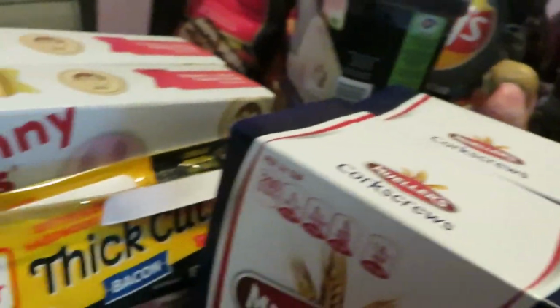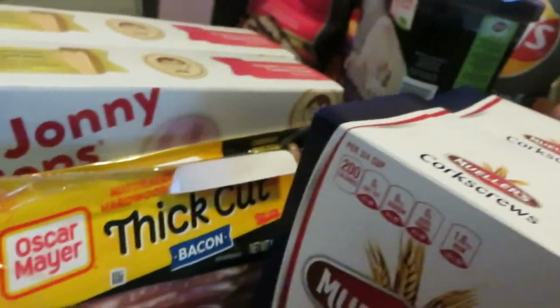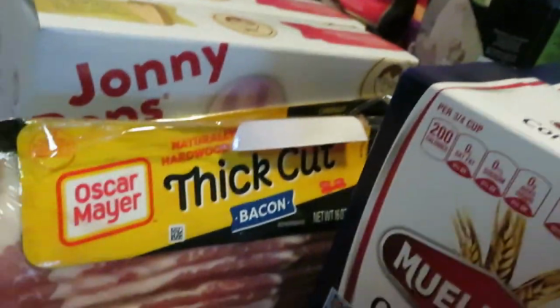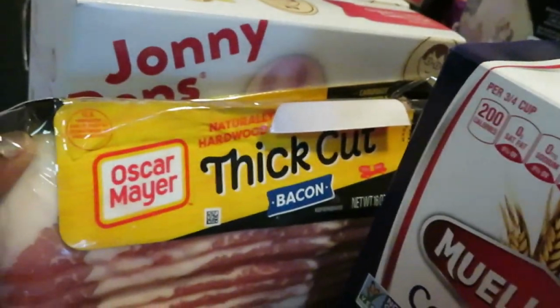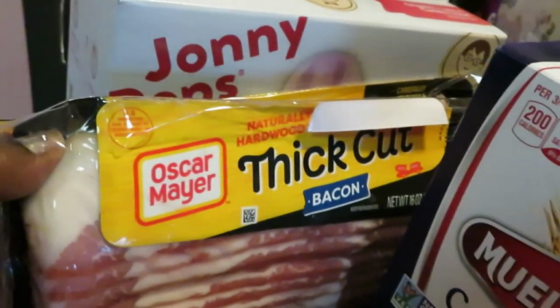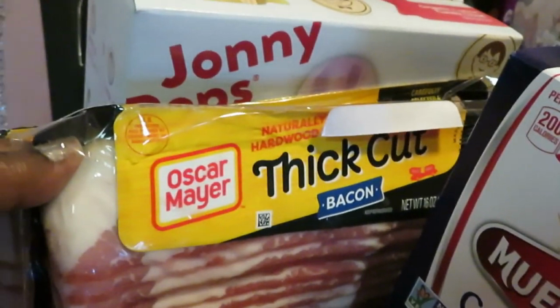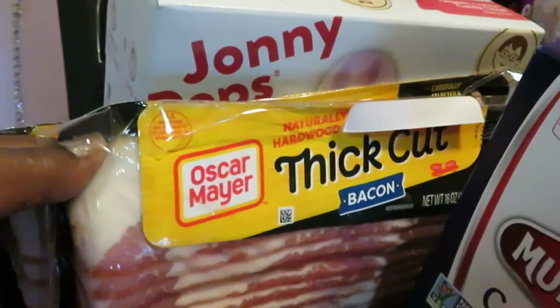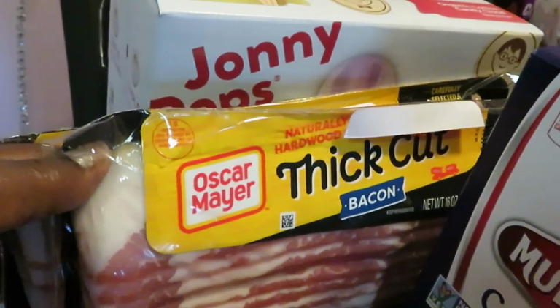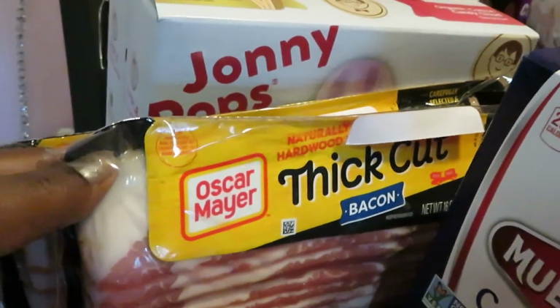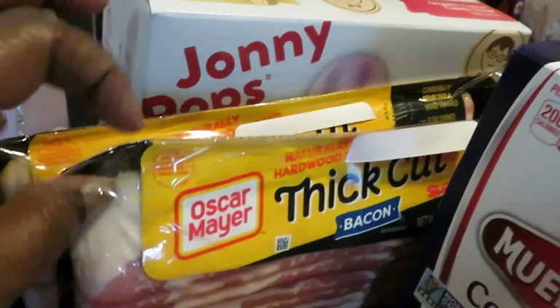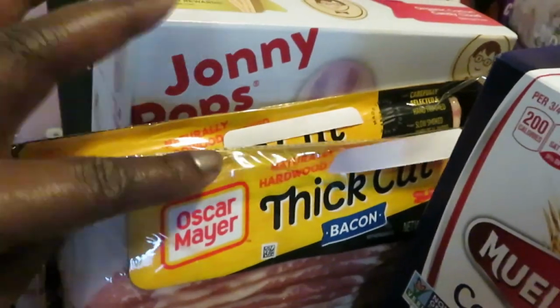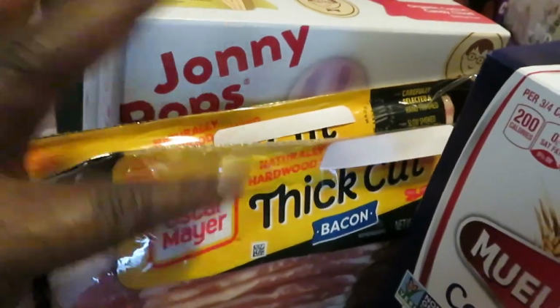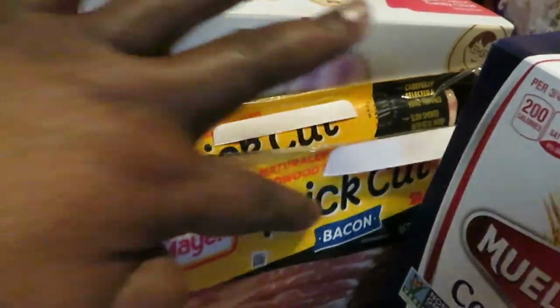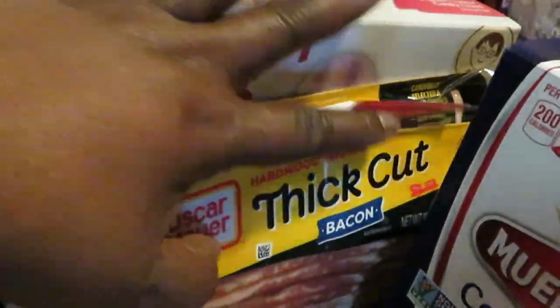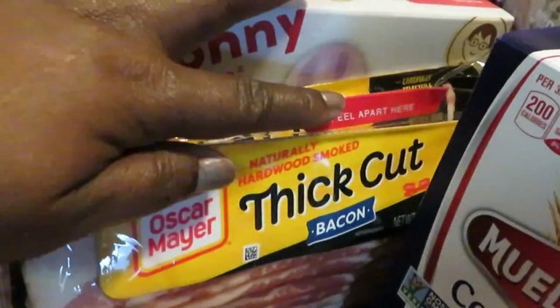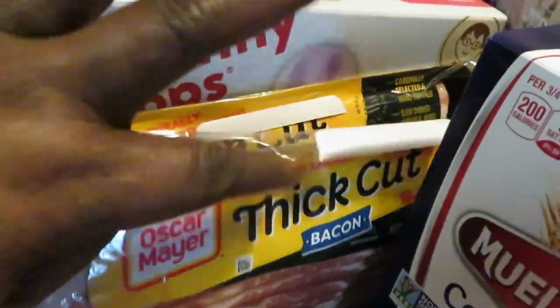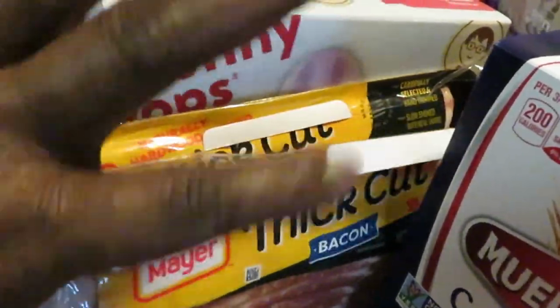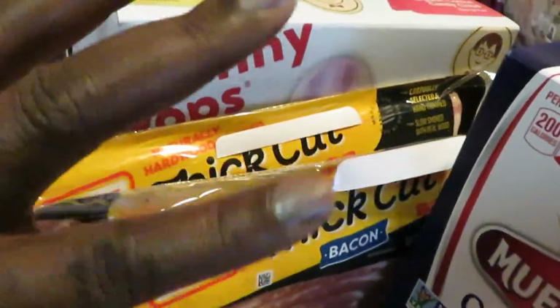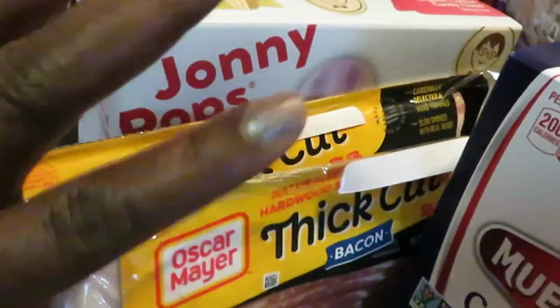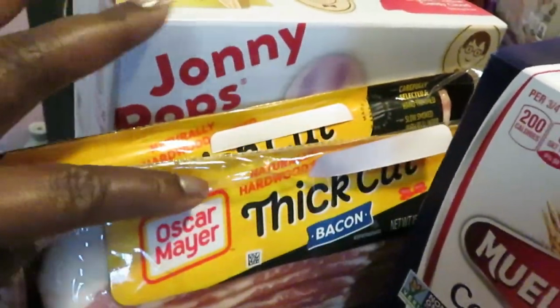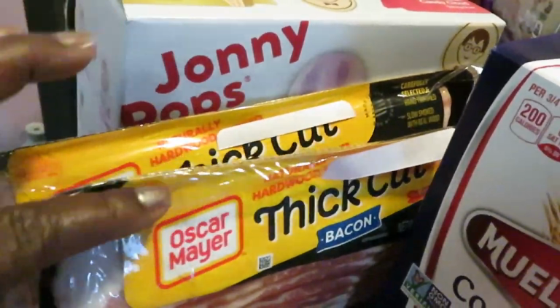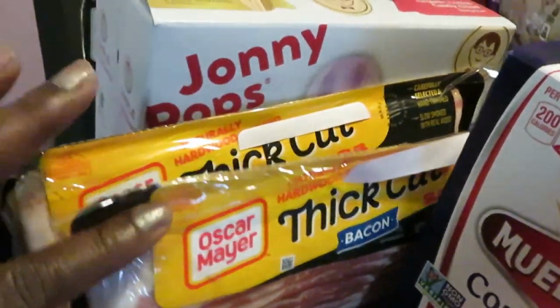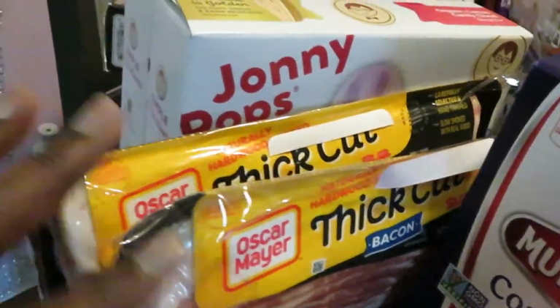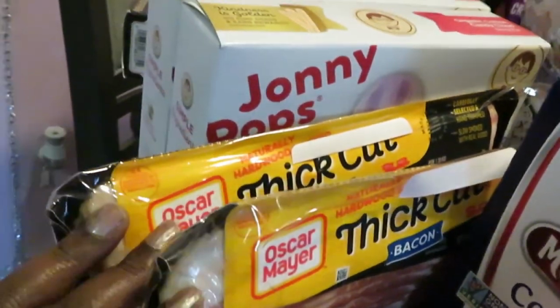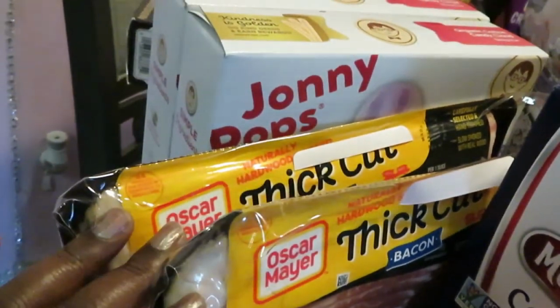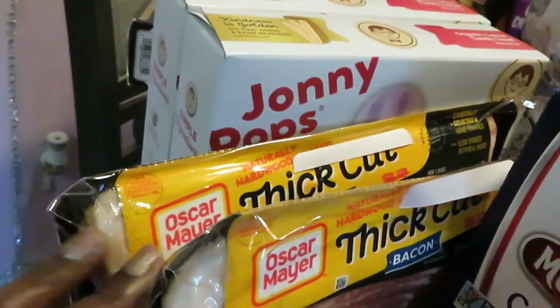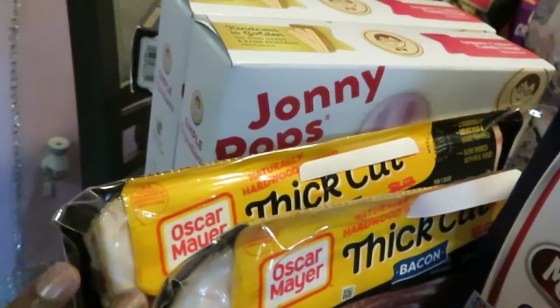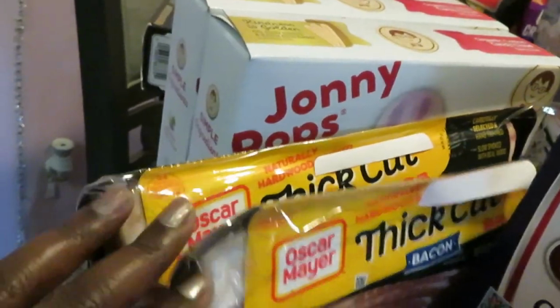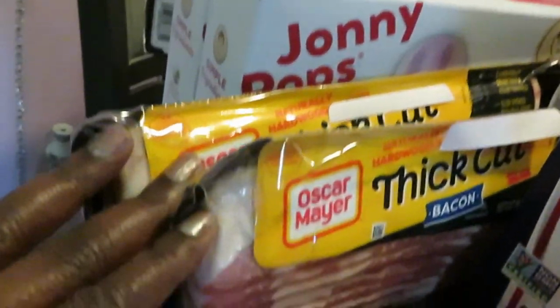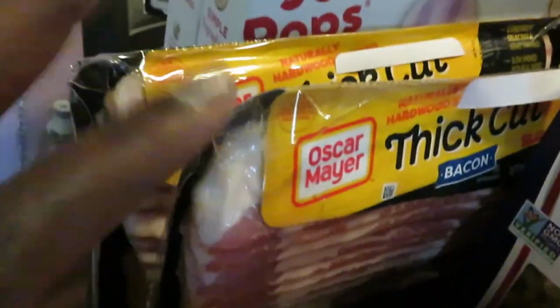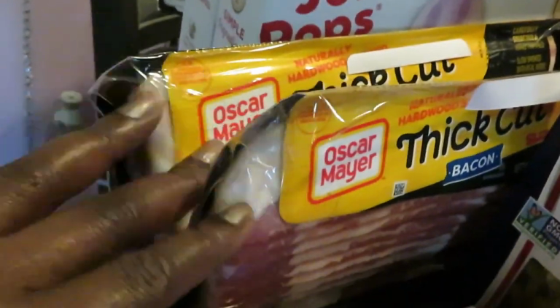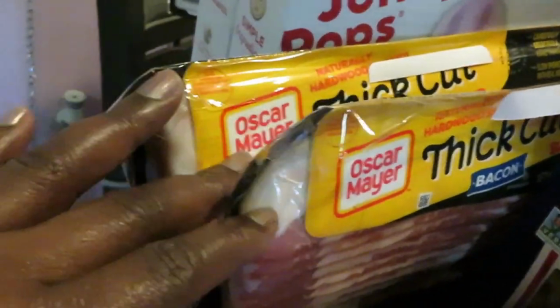The Oscar Mayer bacon — you all know I always grab the thick cut. I don't do anything skinny over here; I like the thick bacon. The Oscar Mayer bacon is BOGO this week.